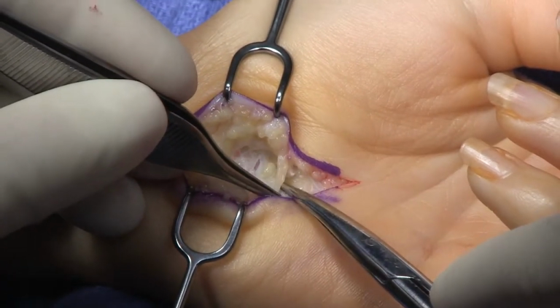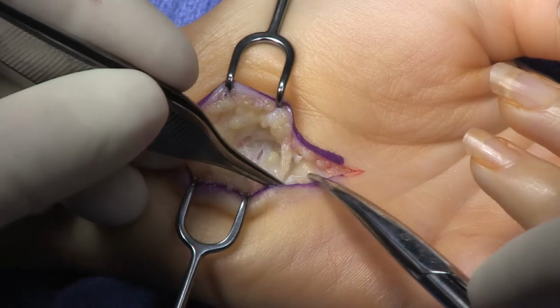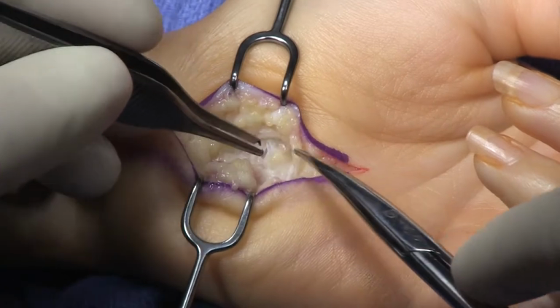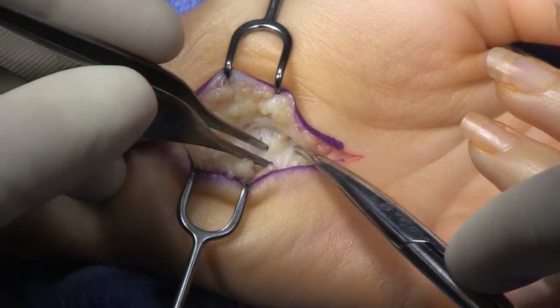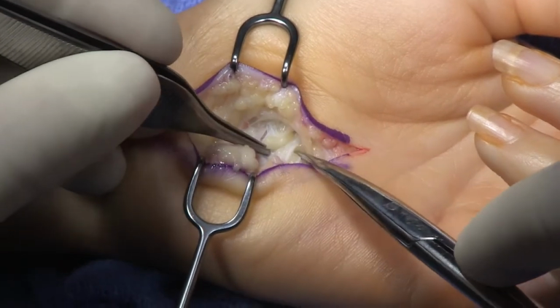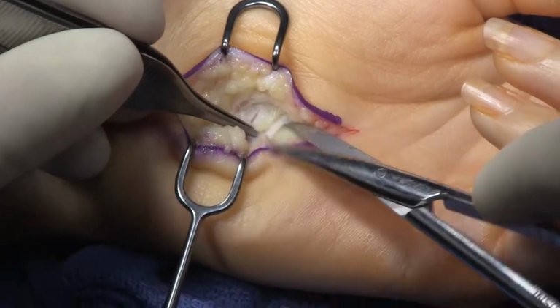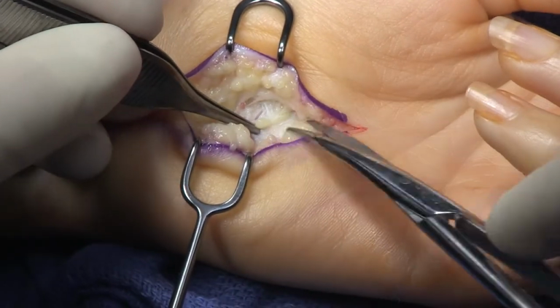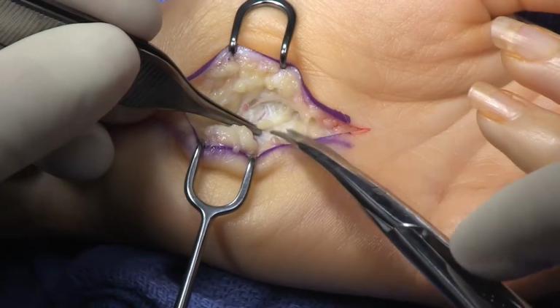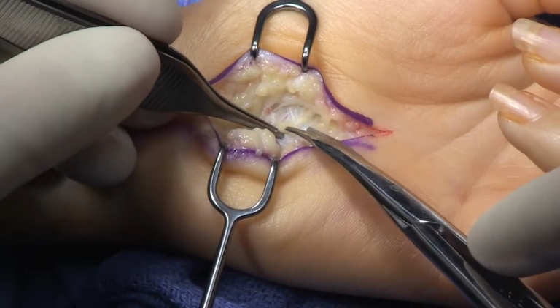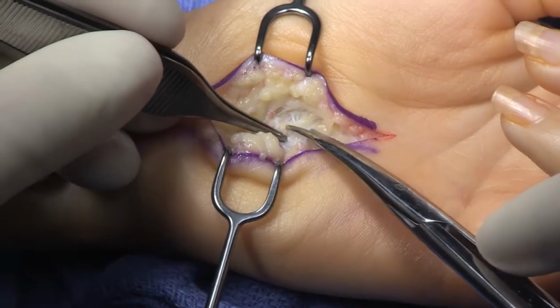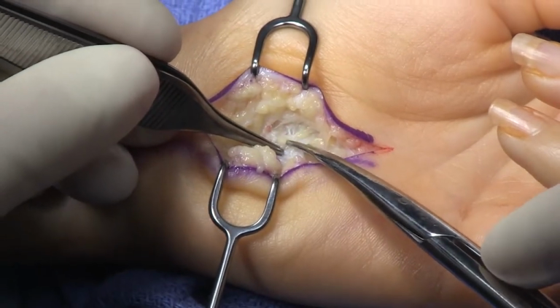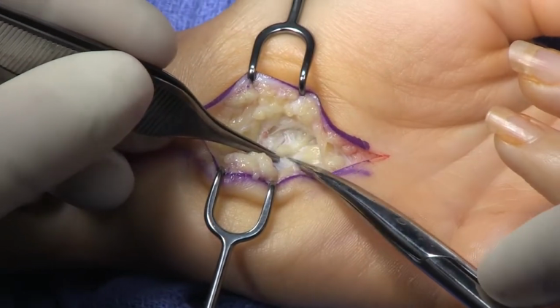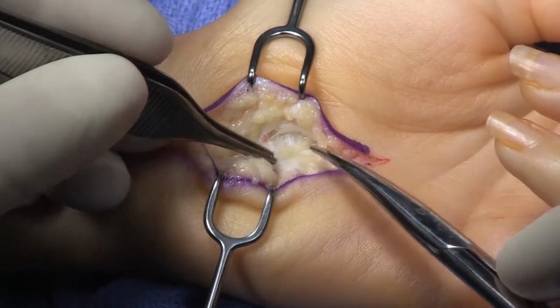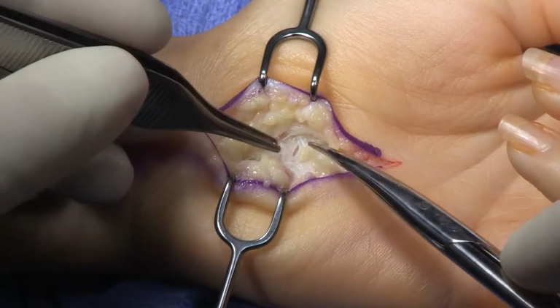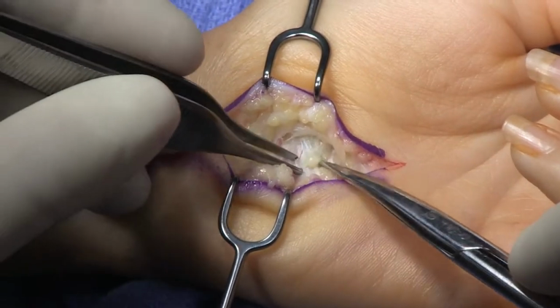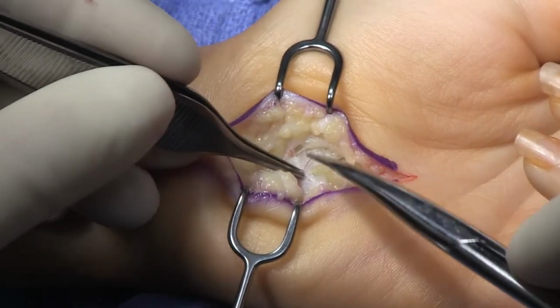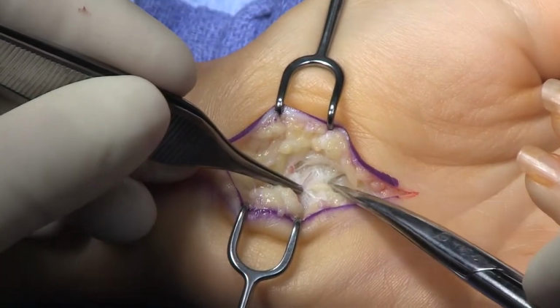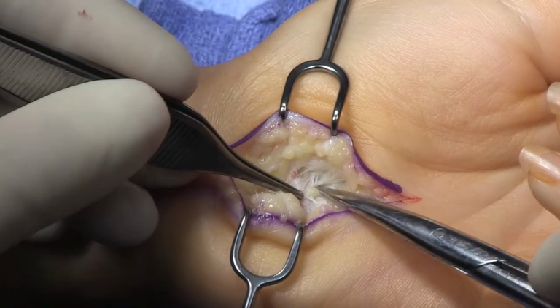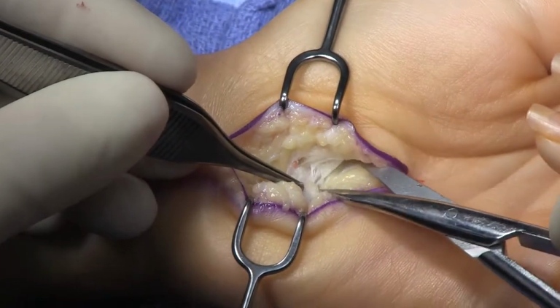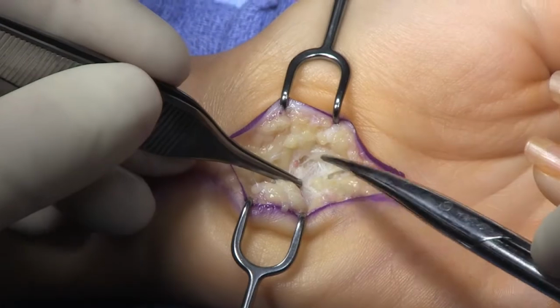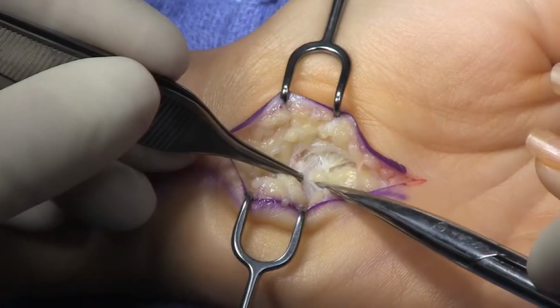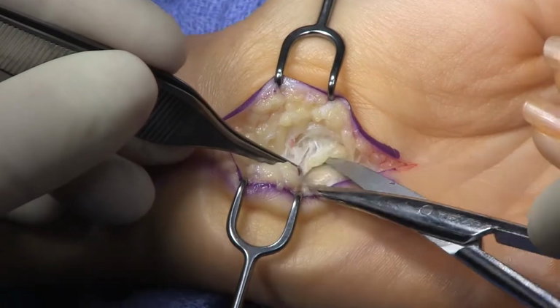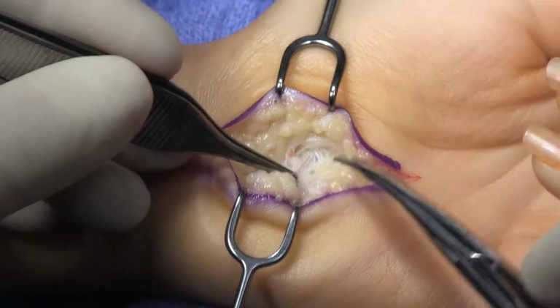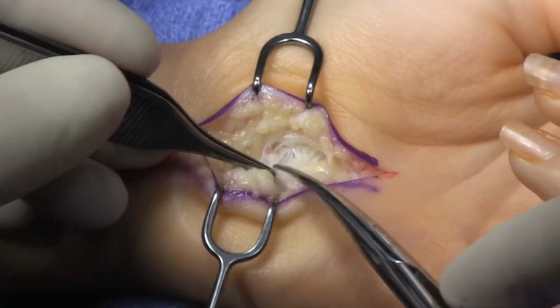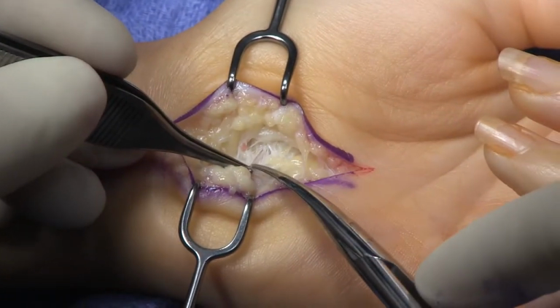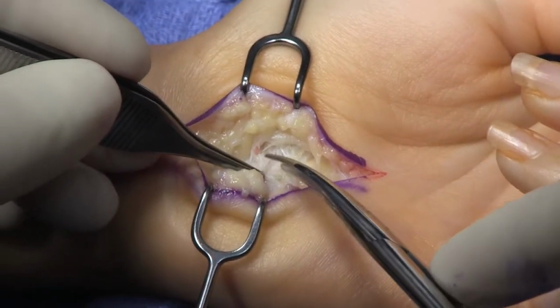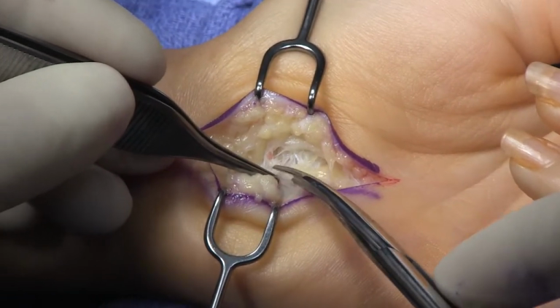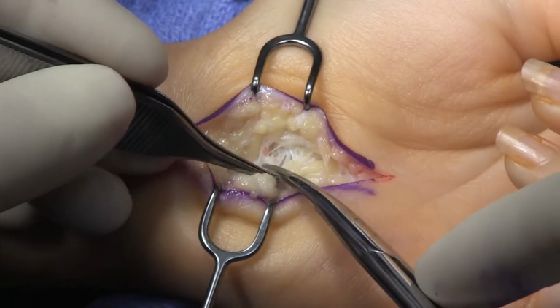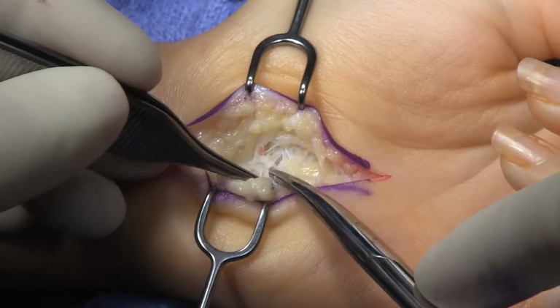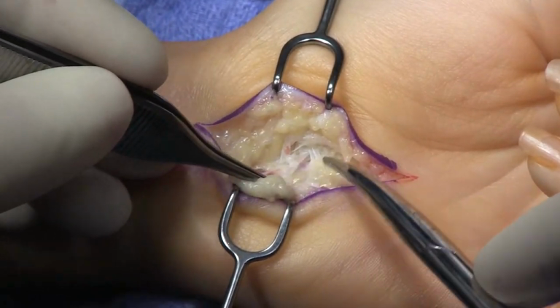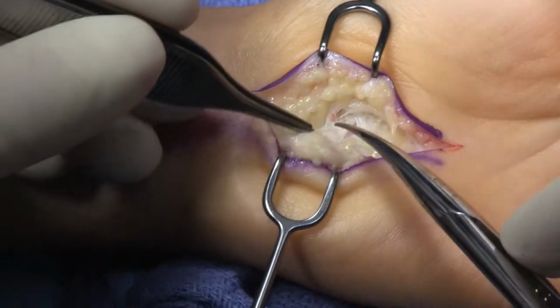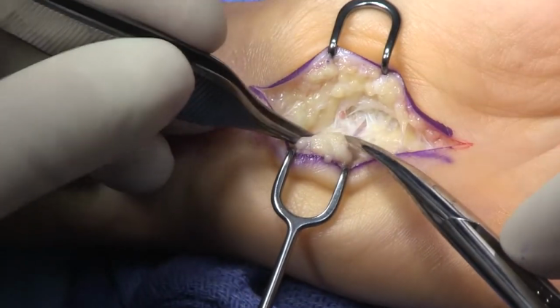Now it's about in here where you would see that cutaneous nerve branch coming off the ulnar nerve, and I'm not seeing it in this patient but I'm looking for it.